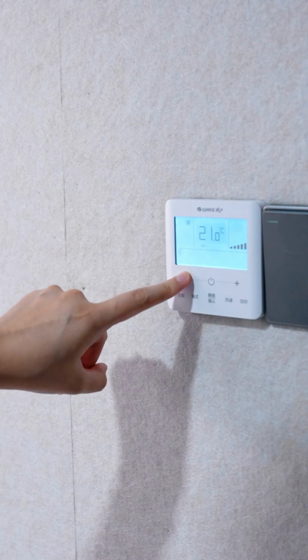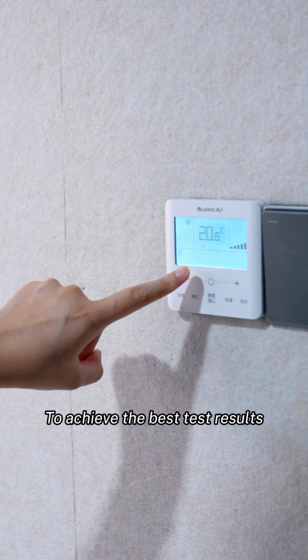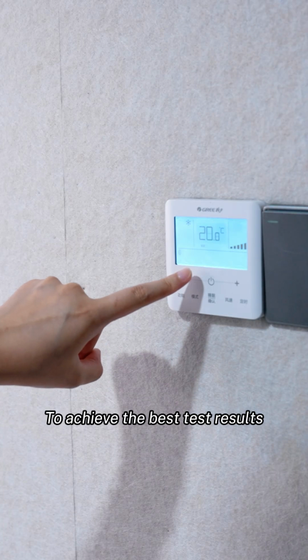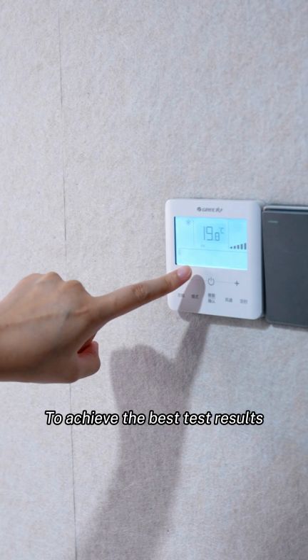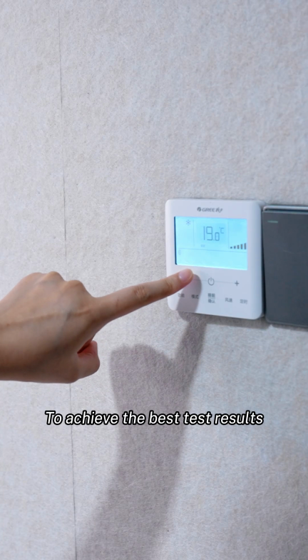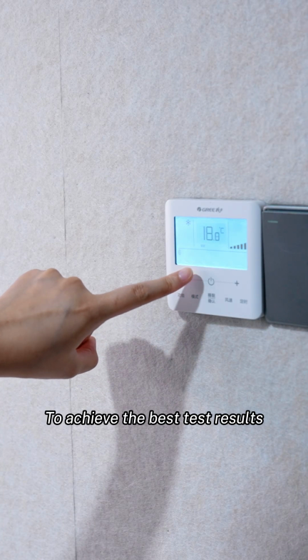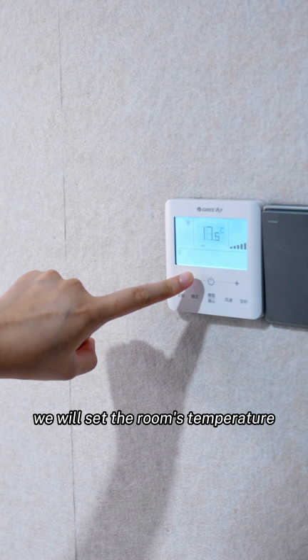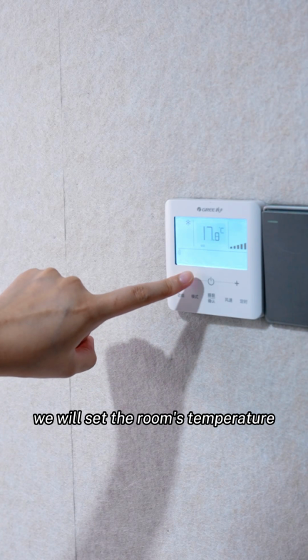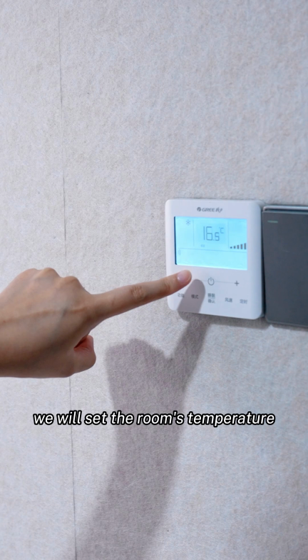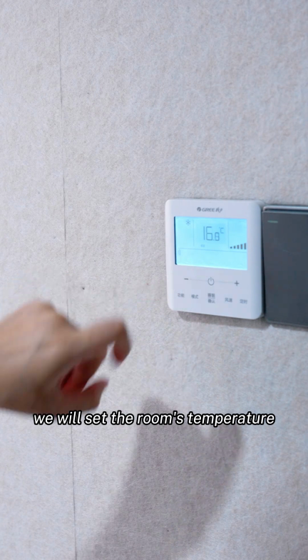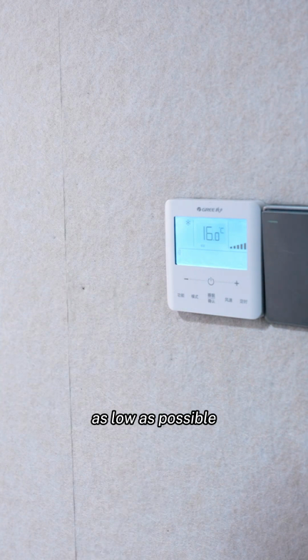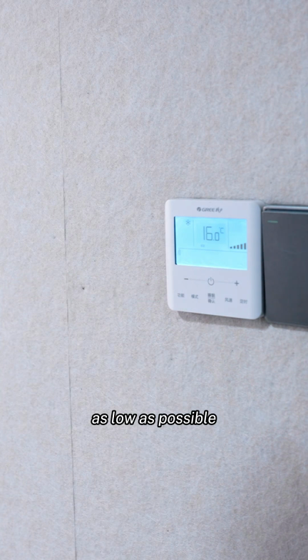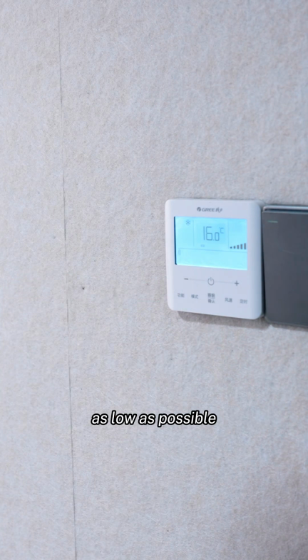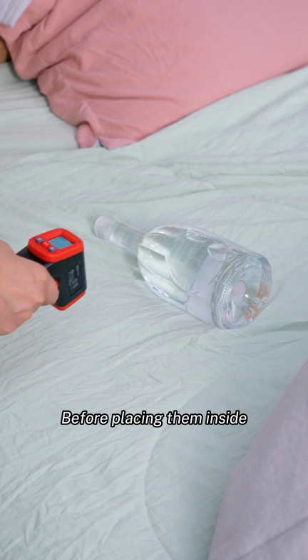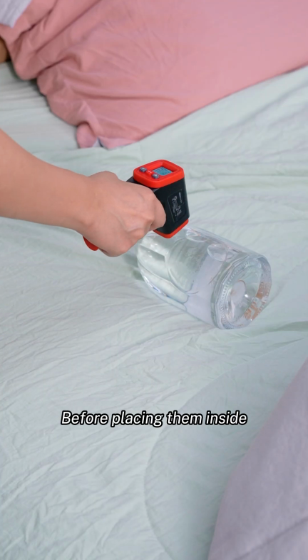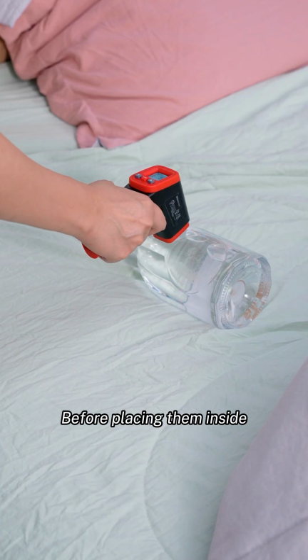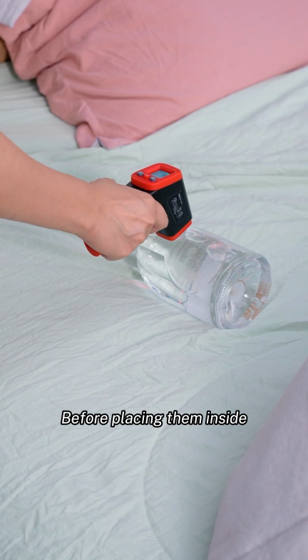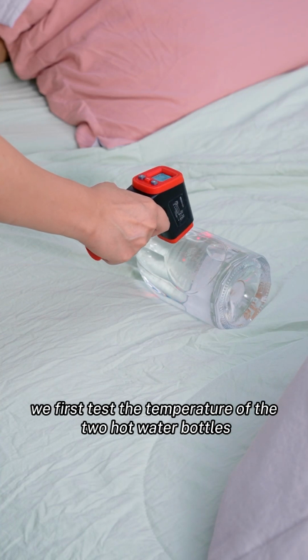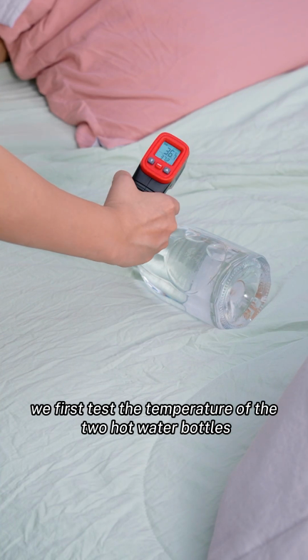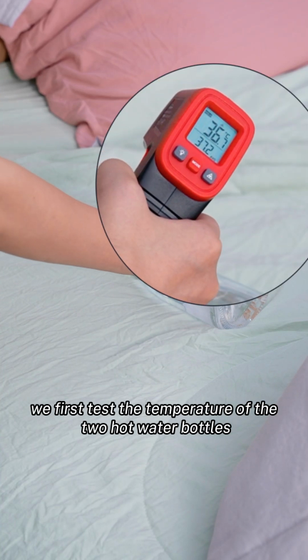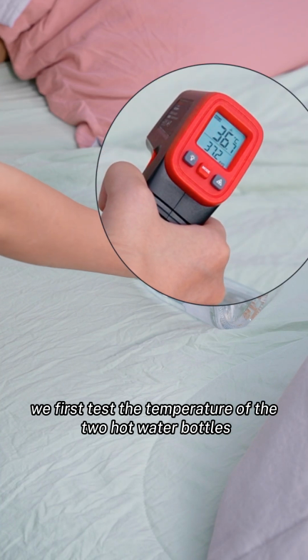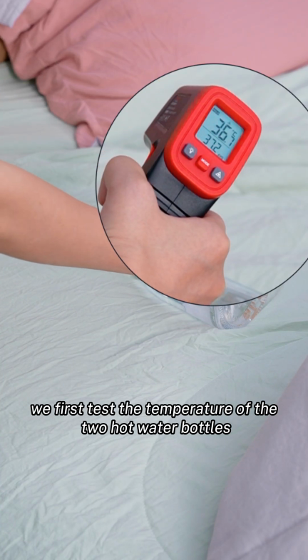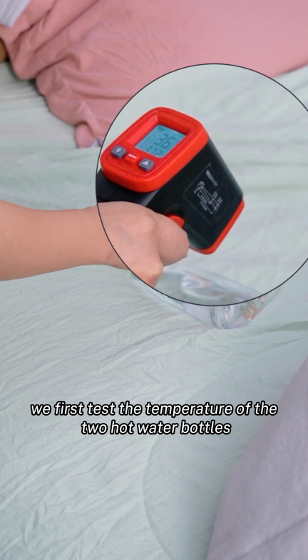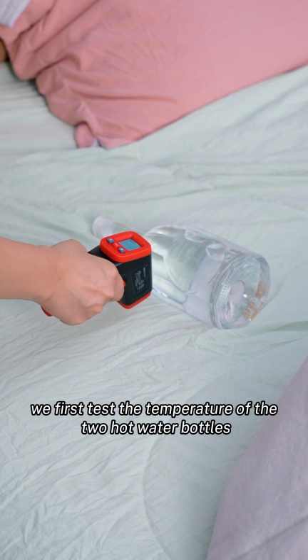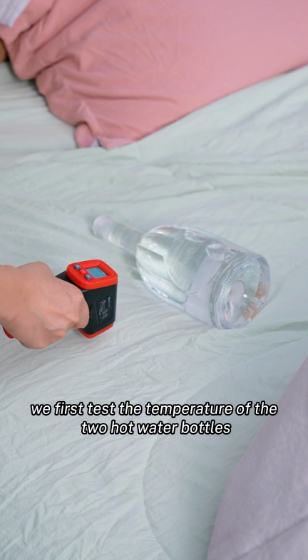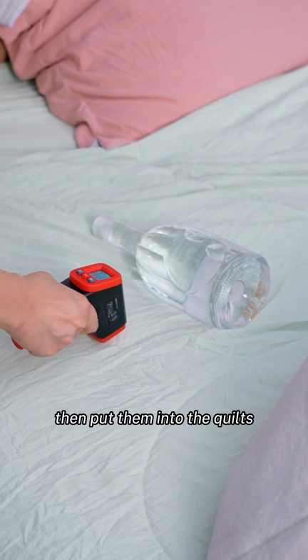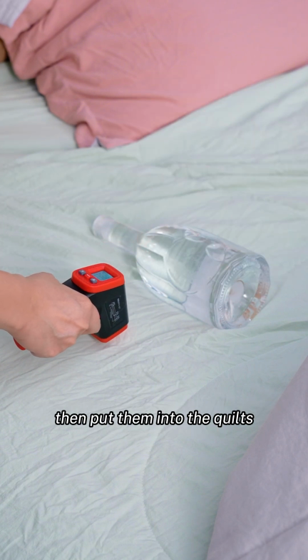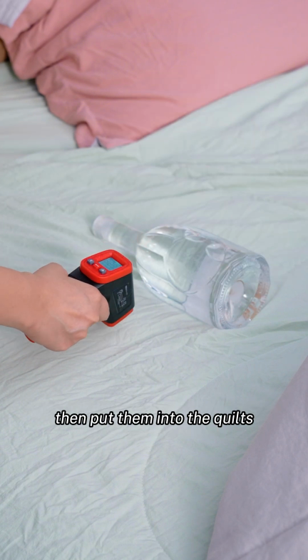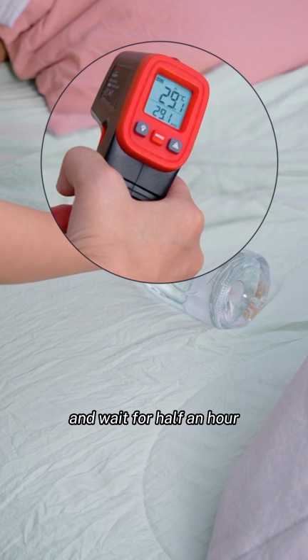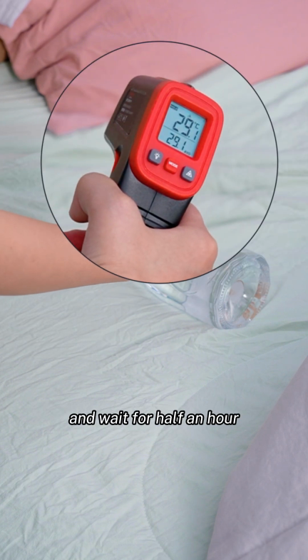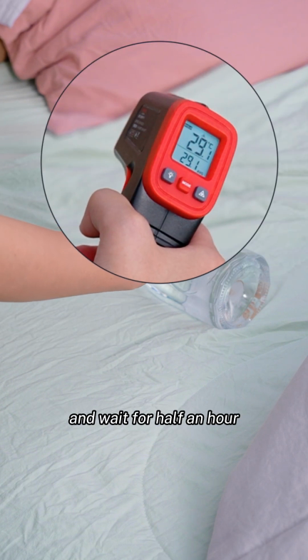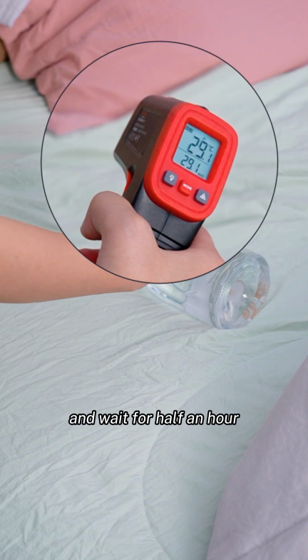To achieve the best test results, we will set the room's temperature as low as possible. Before placing them inside, we first test the temperature of the two hot water bottles, then put them into the quilts and wait for half an hour.